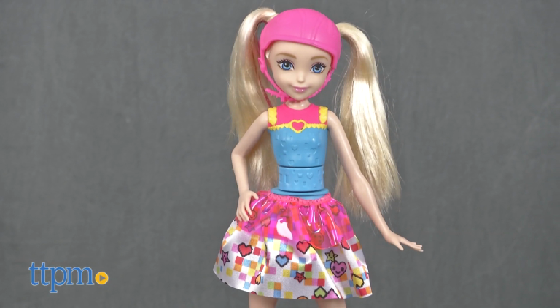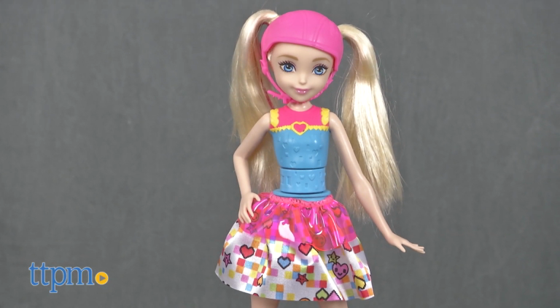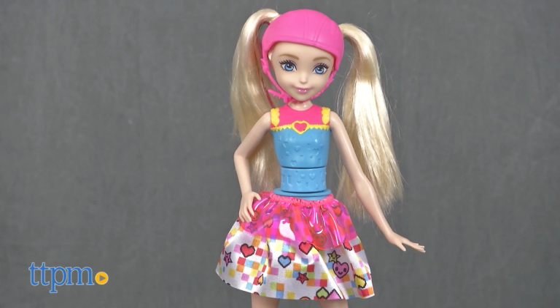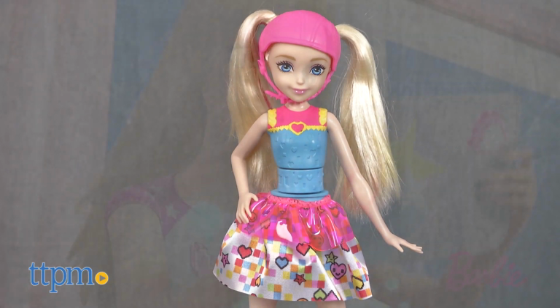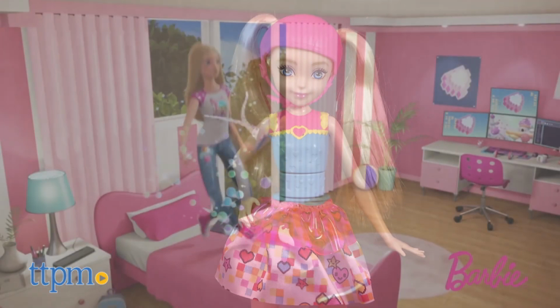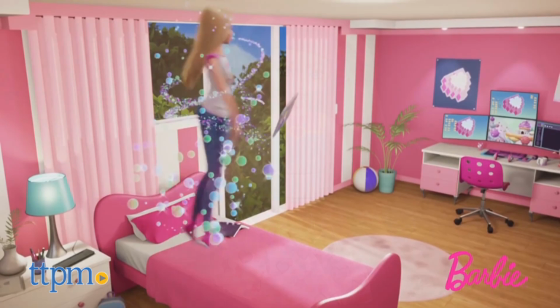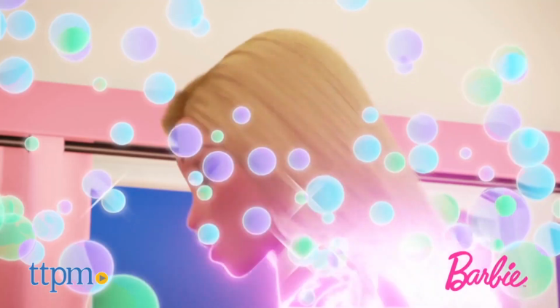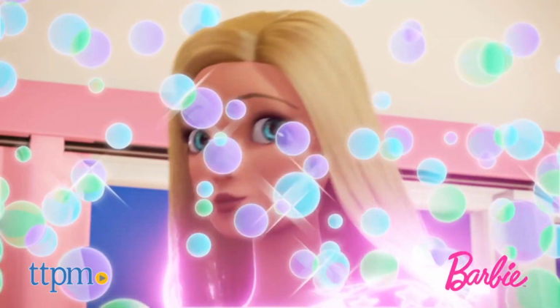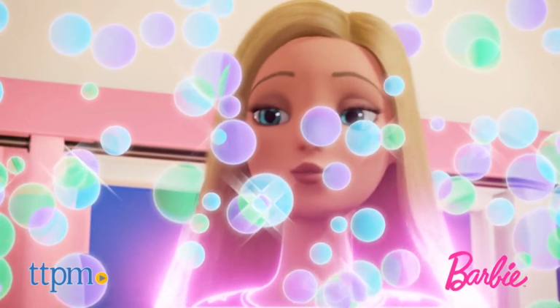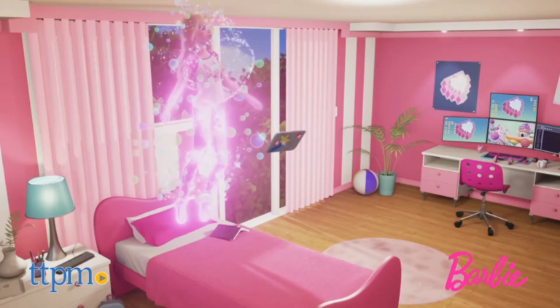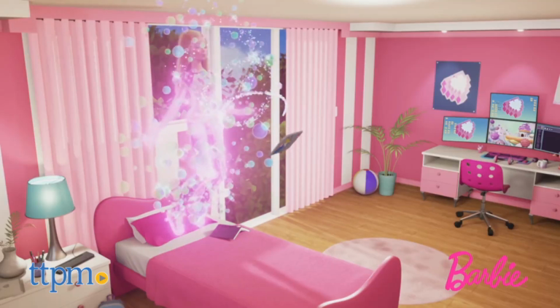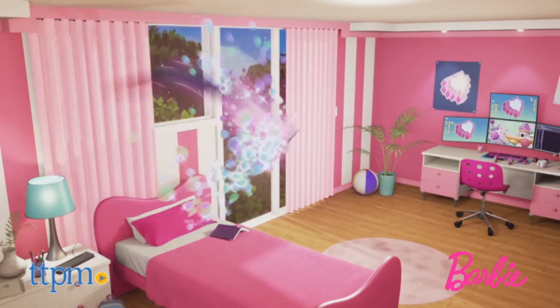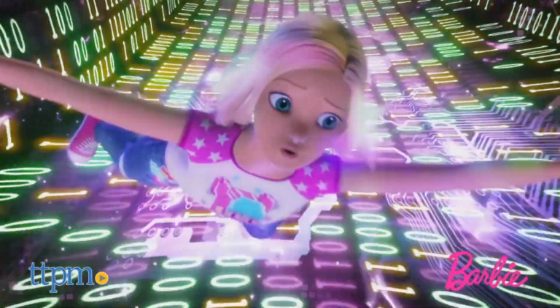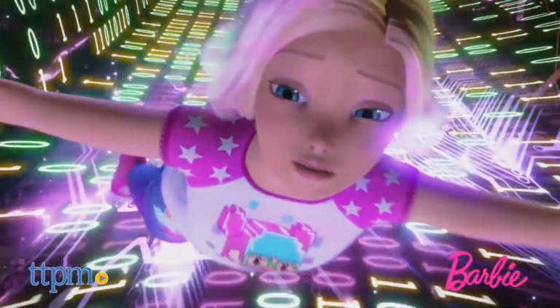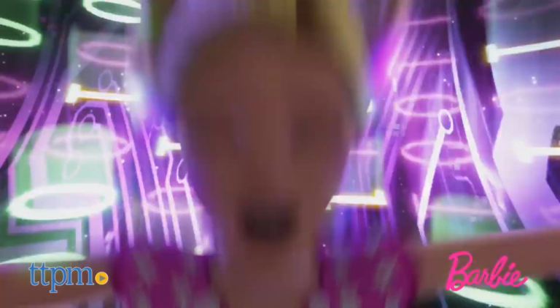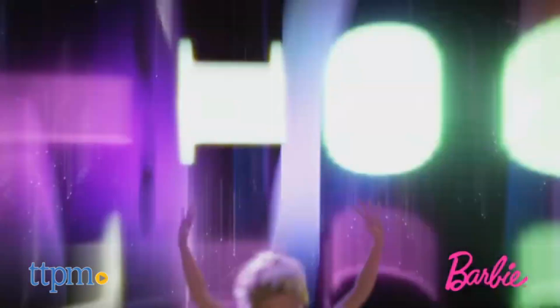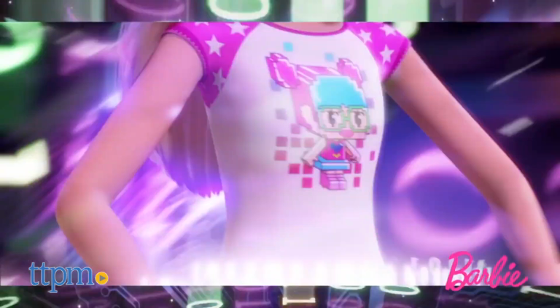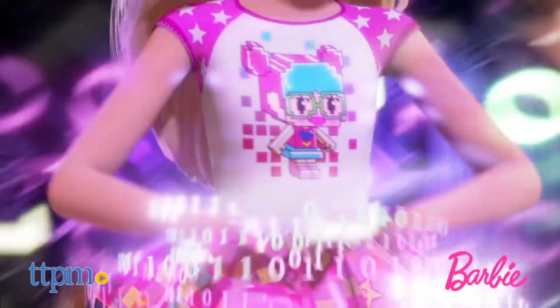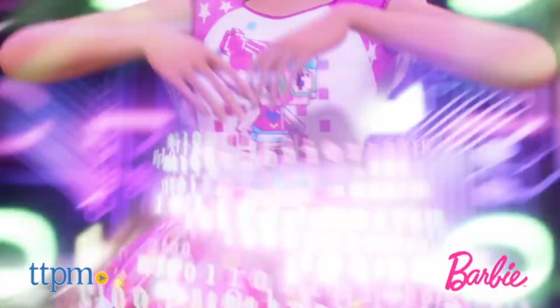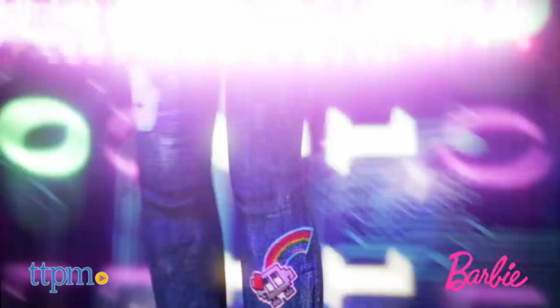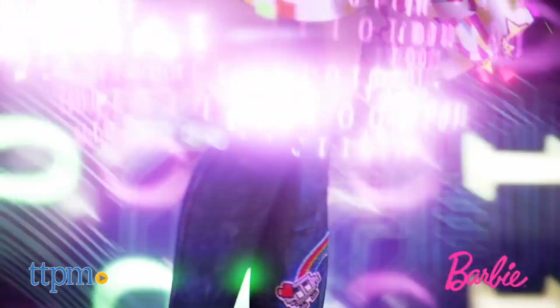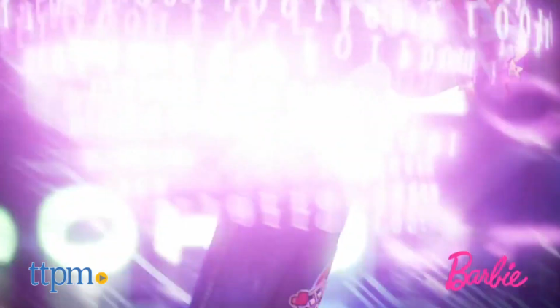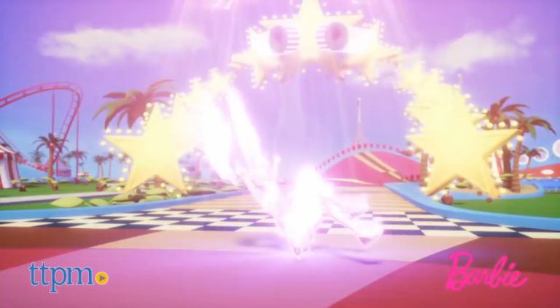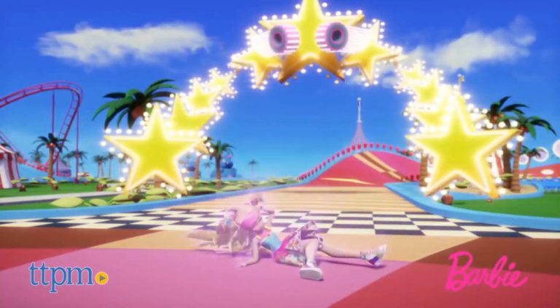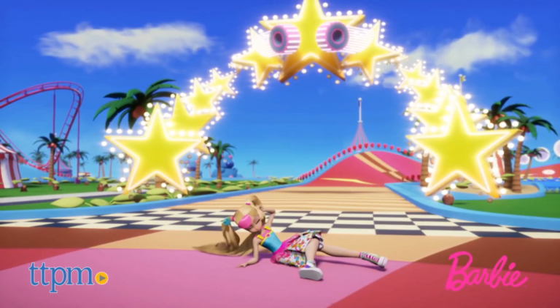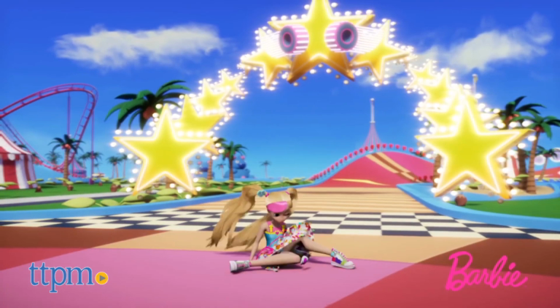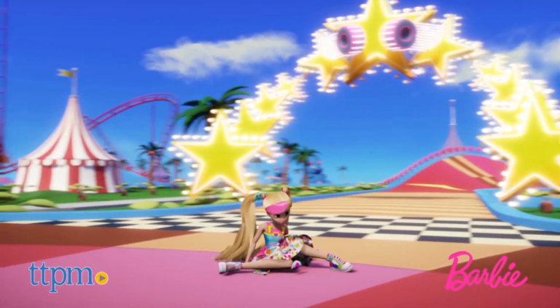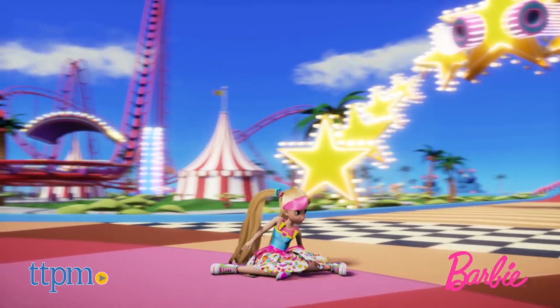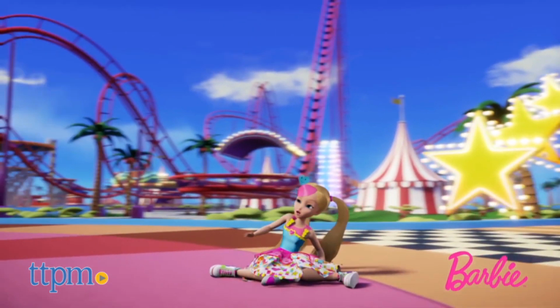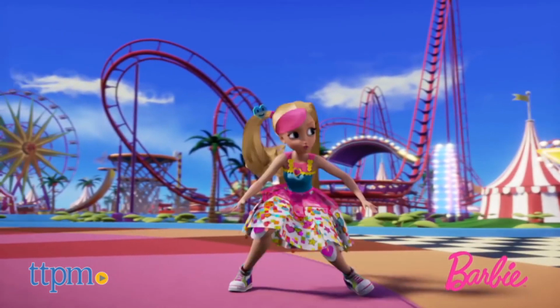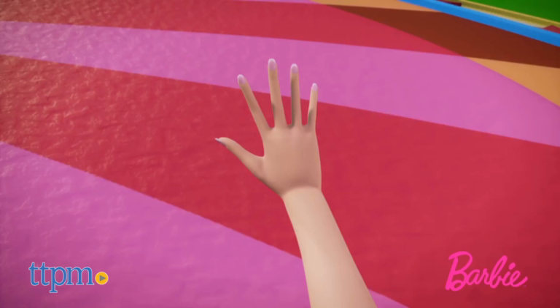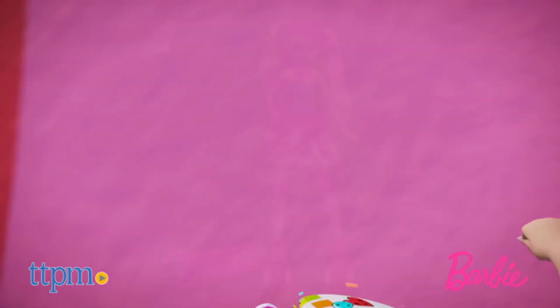This doll is based on the new Barbie movie, Barbie Video Game Hero, in which Barbie gets sucked into a video game world that needs her help to save it. In order to do so, Barbie must beat three video game levels, including an anime roller skating world.